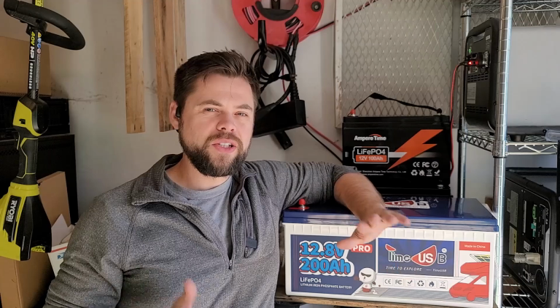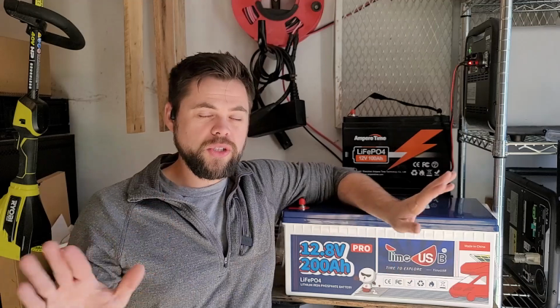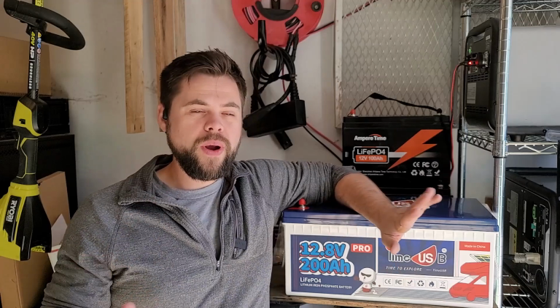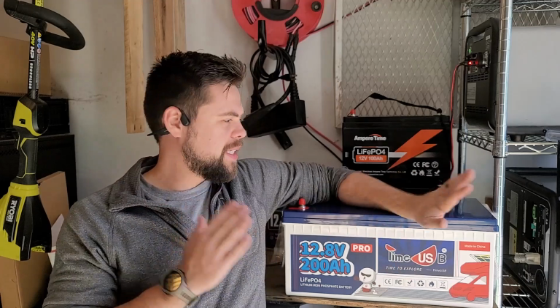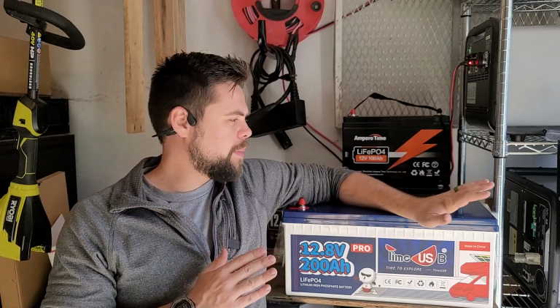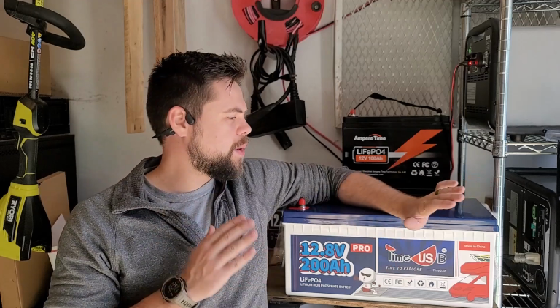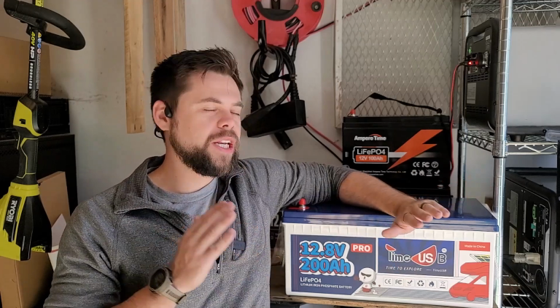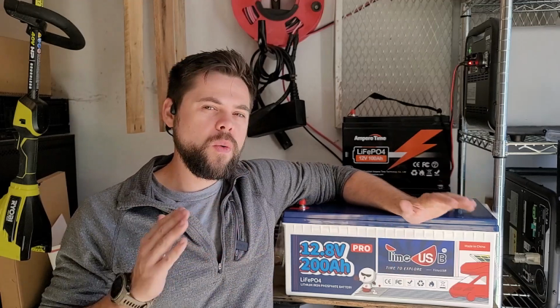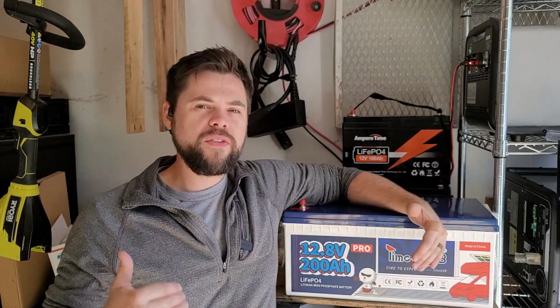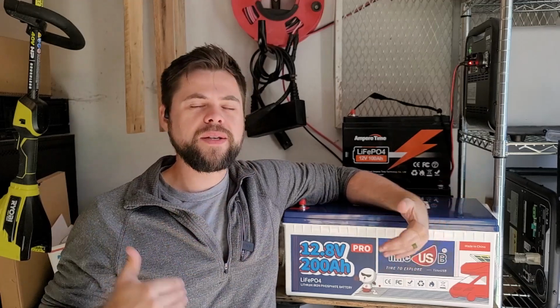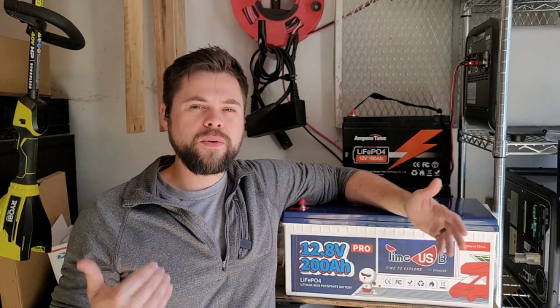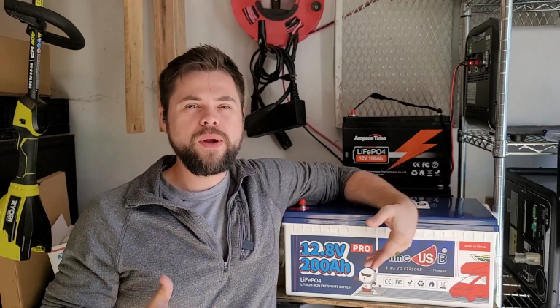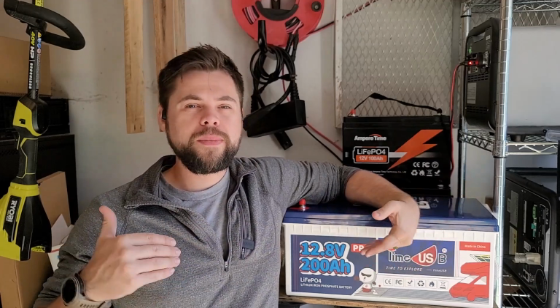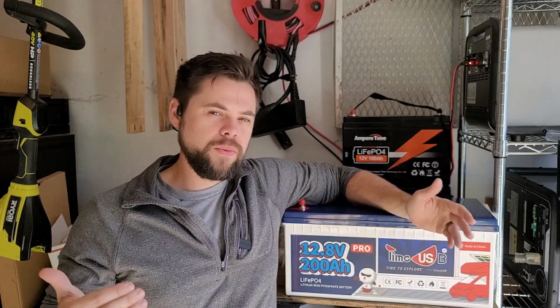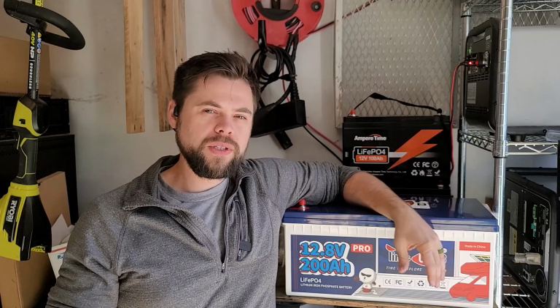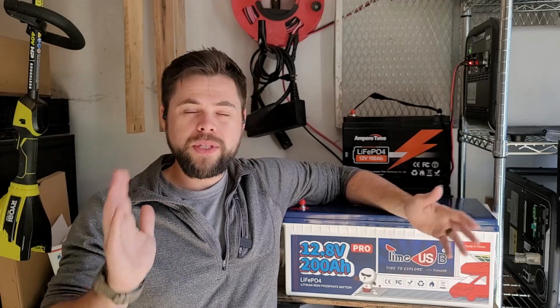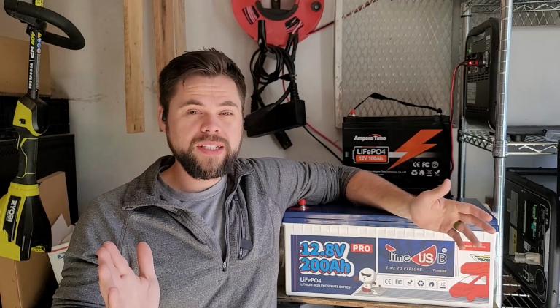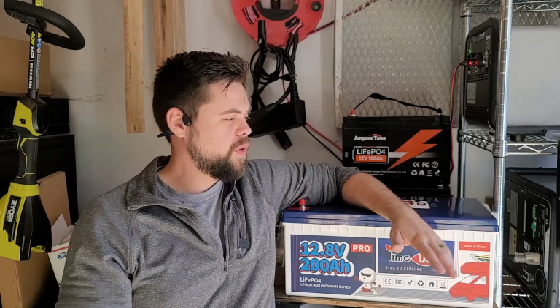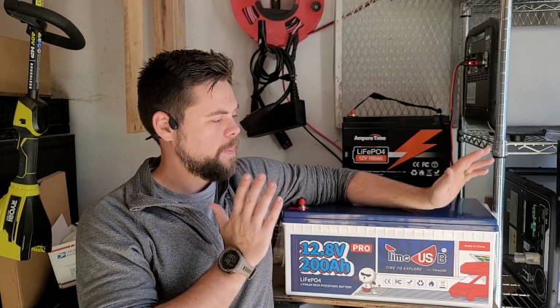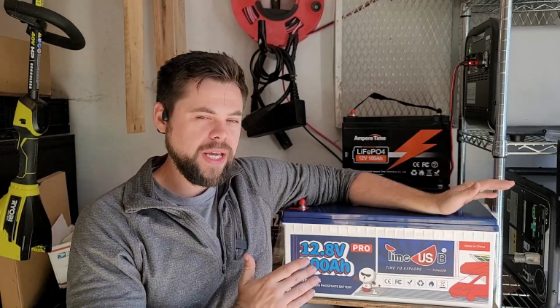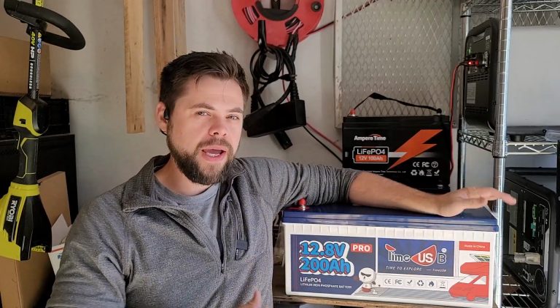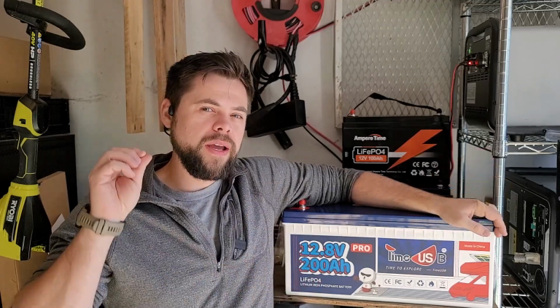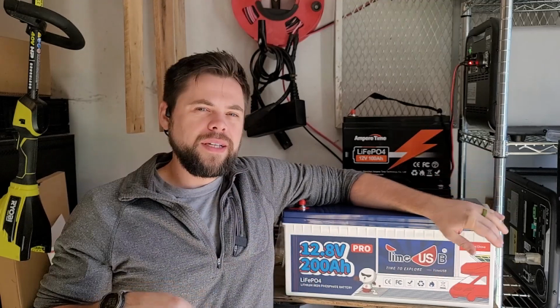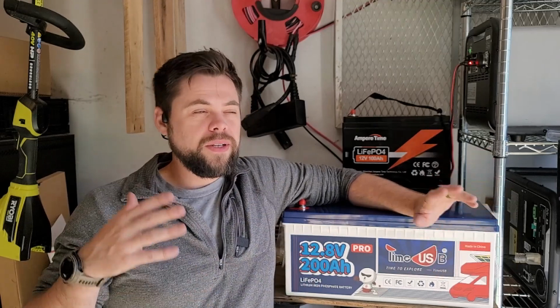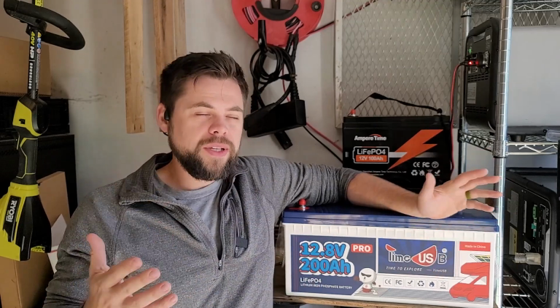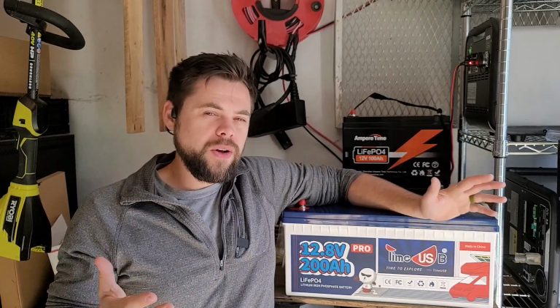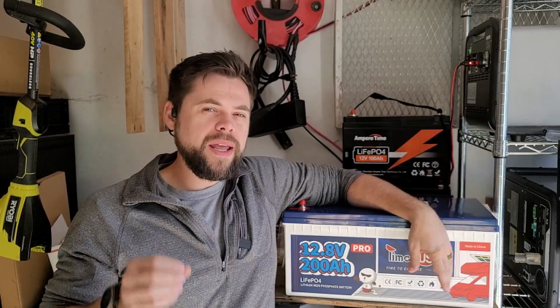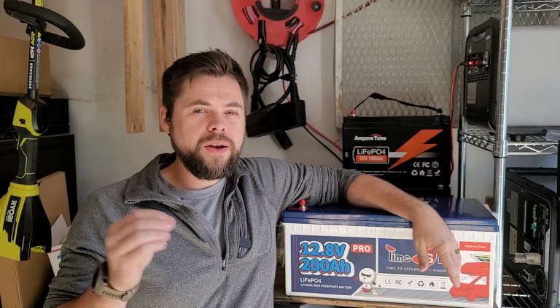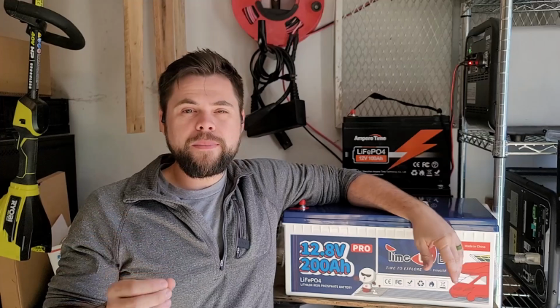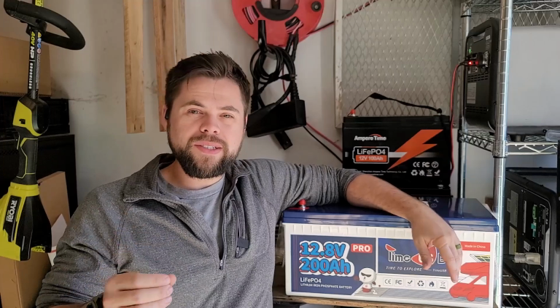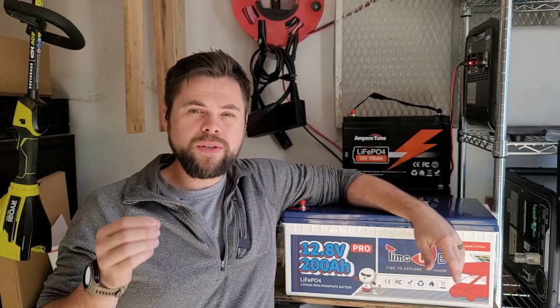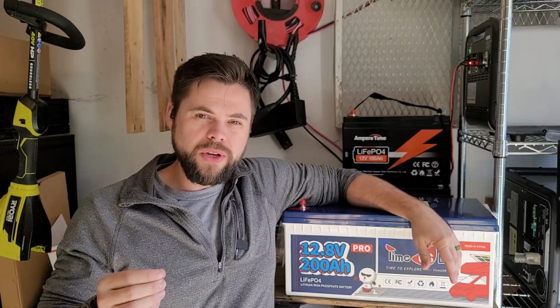Just so that you're aware, they did send me this, but it will in no way affect my review and my end result. I'm telling you guys up front — I do like this battery — but there are a couple things you want to know about it and it may or may not be the best option for you.